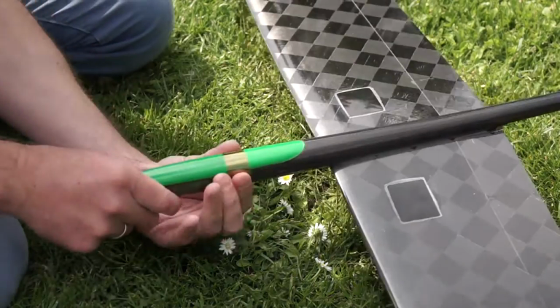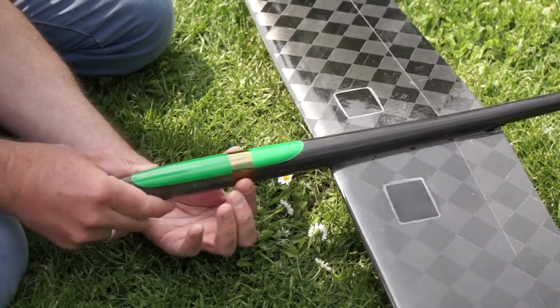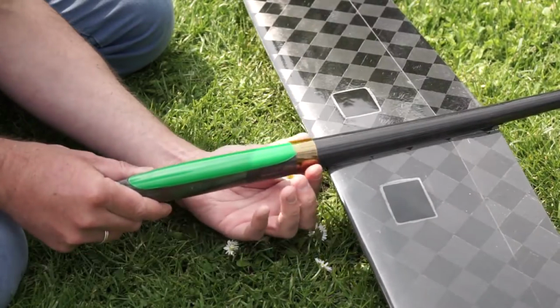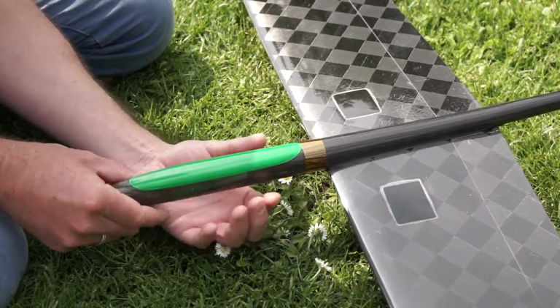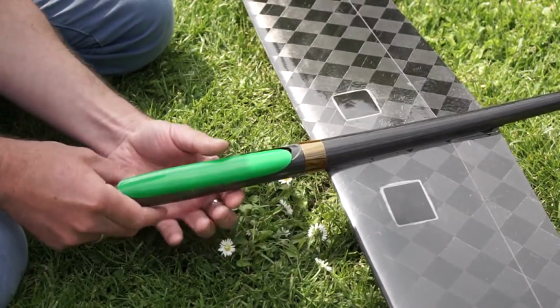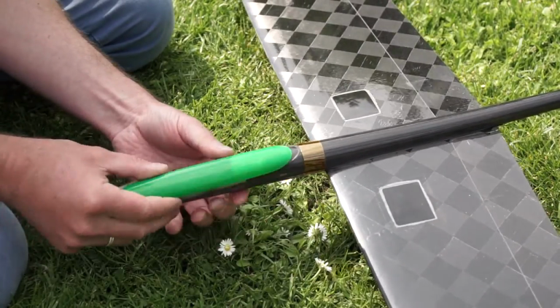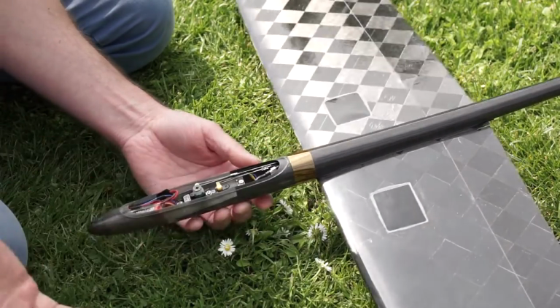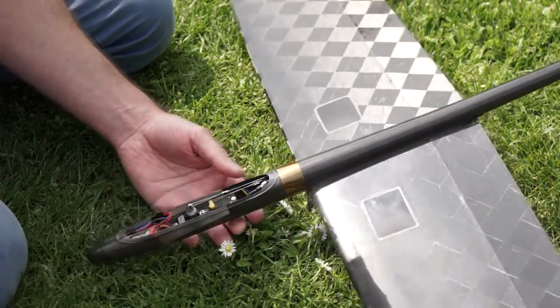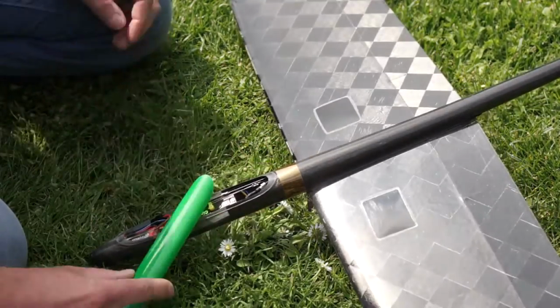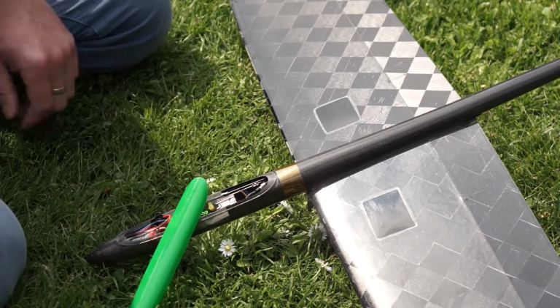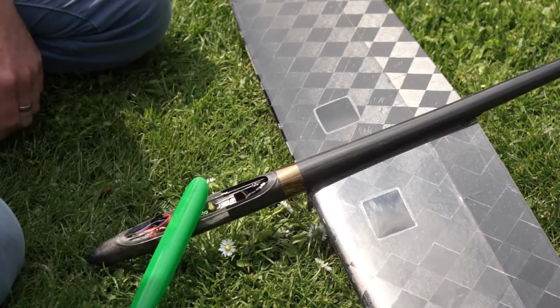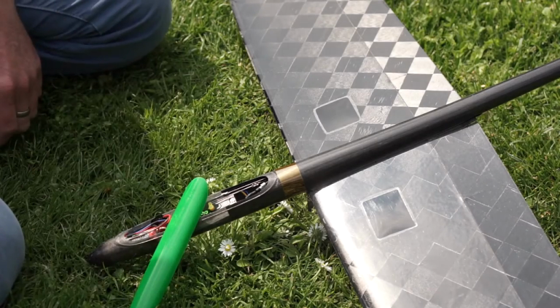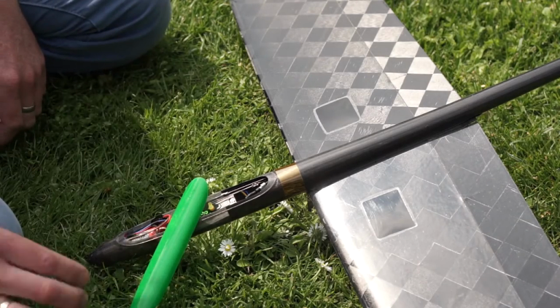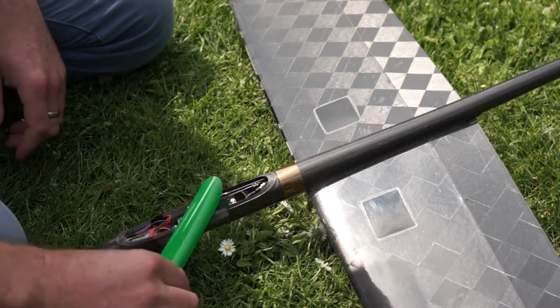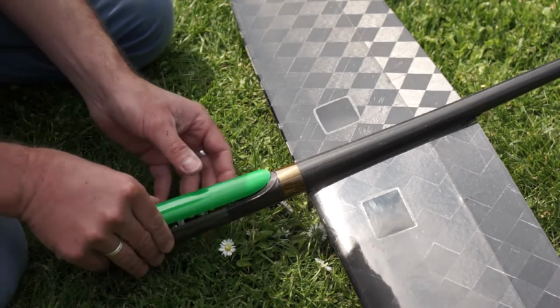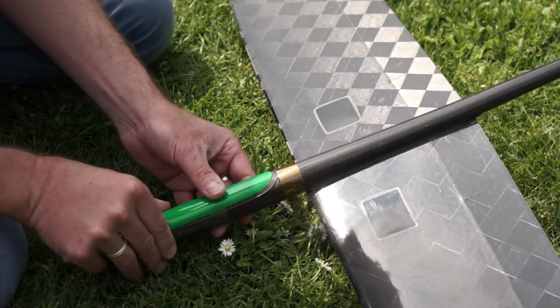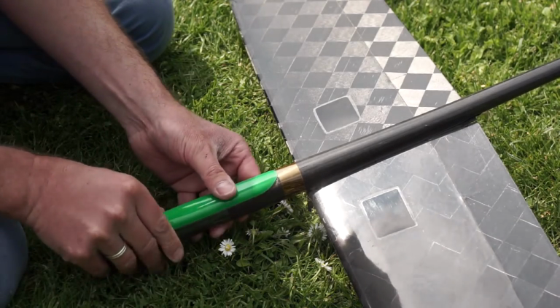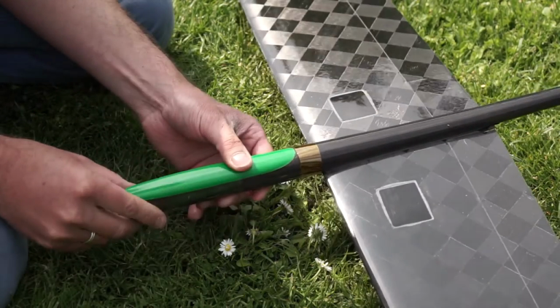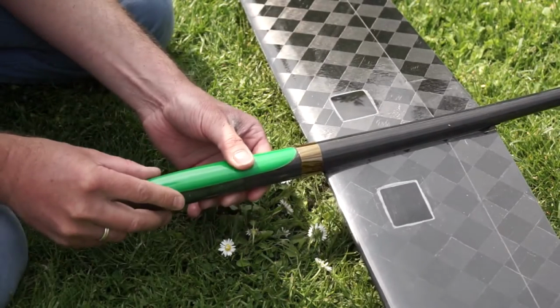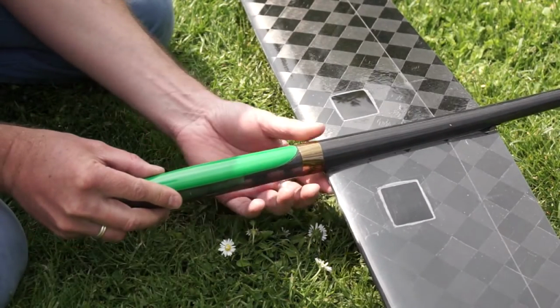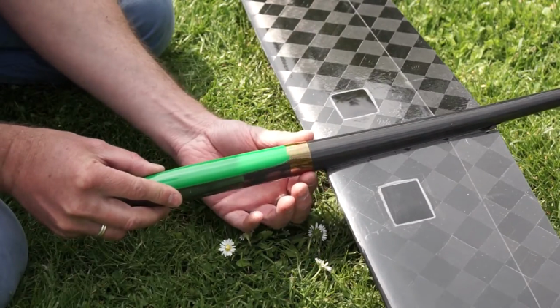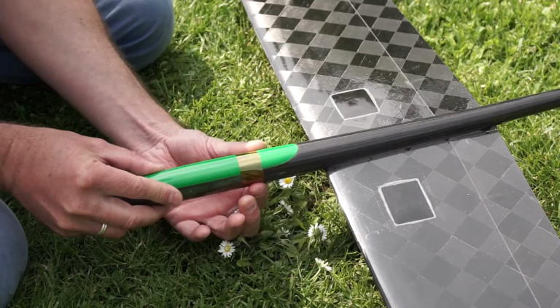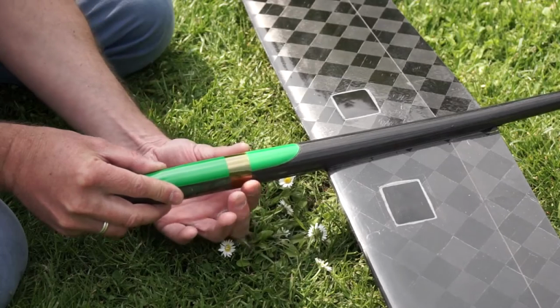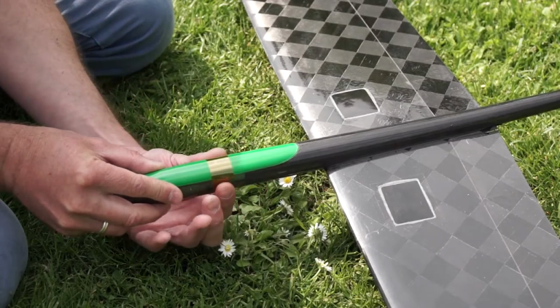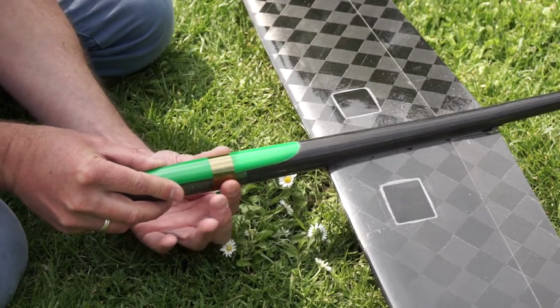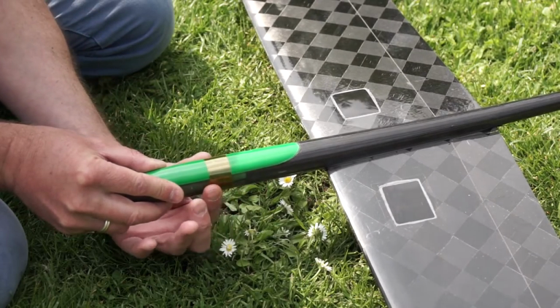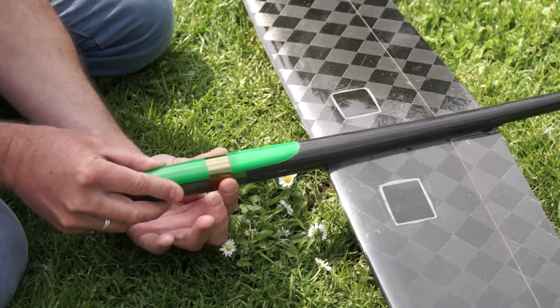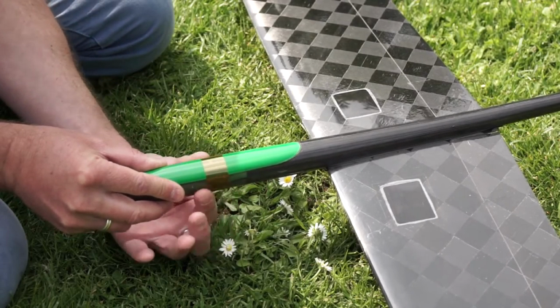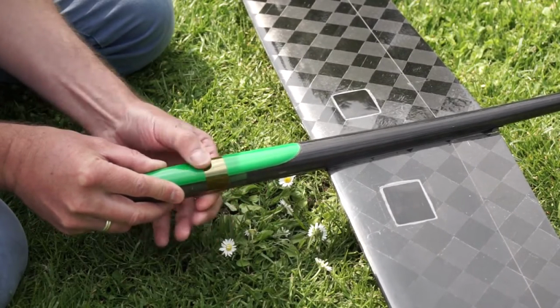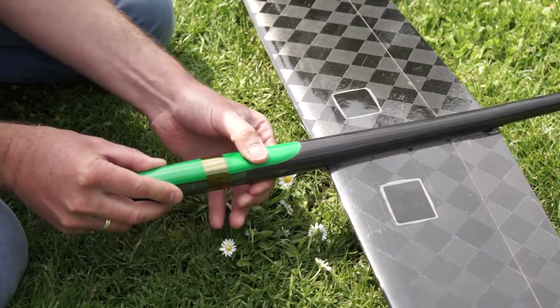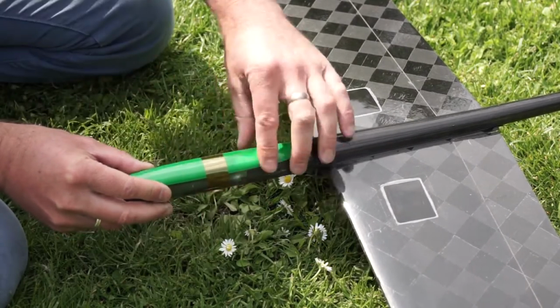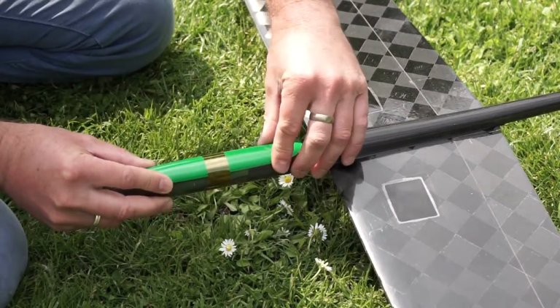Hi, Norbert here. I'd like to show you a quick tip on how to build an adhesive ring to mount a canopy to a DLG fuselage. A quick and nice solution. Have fun watching!